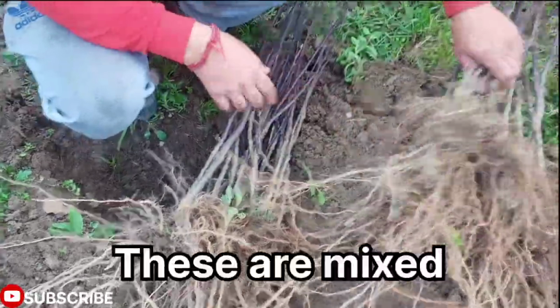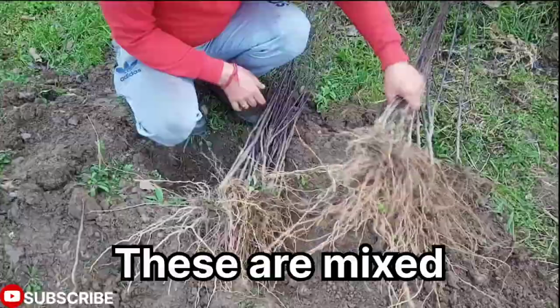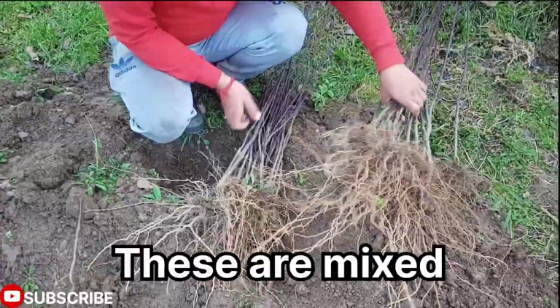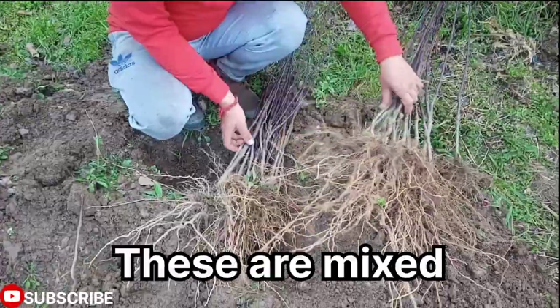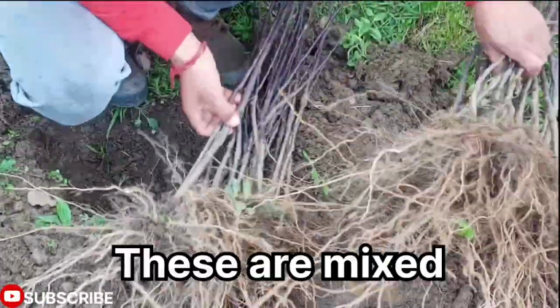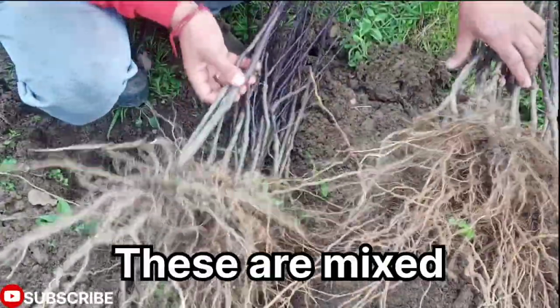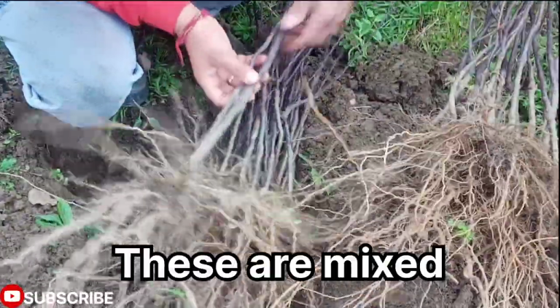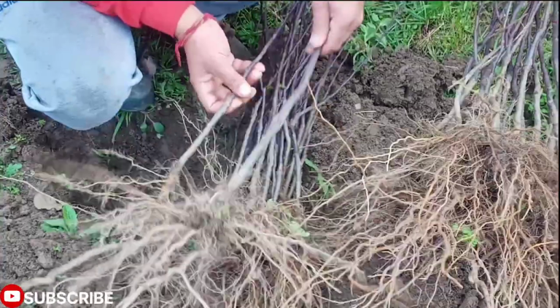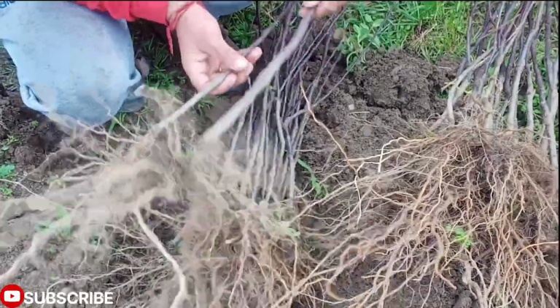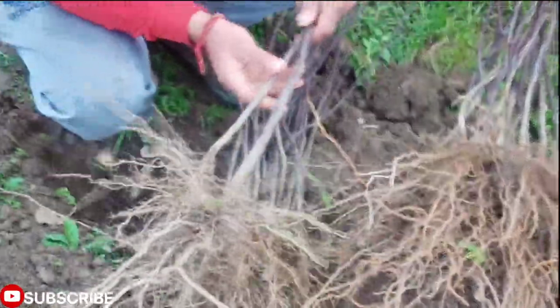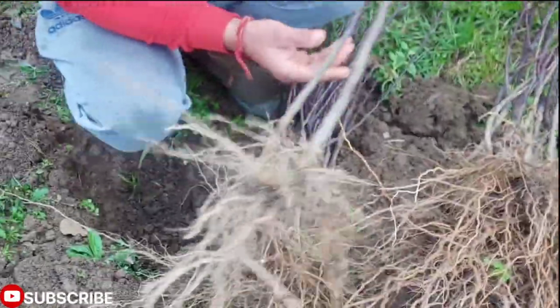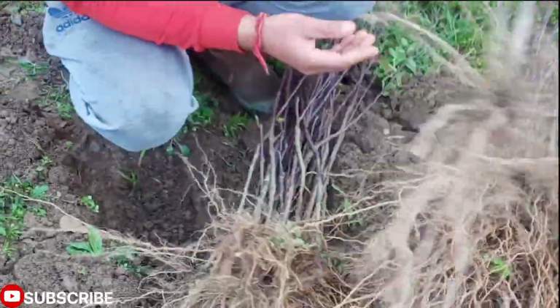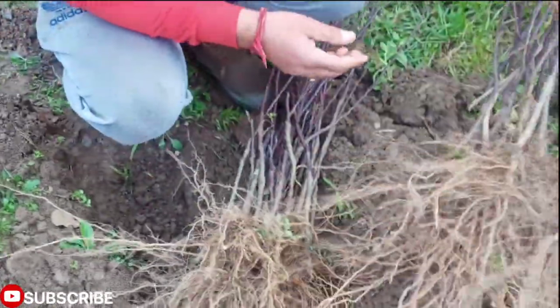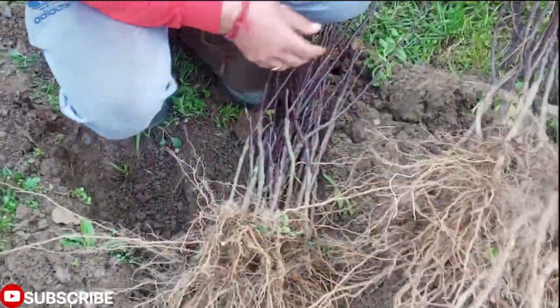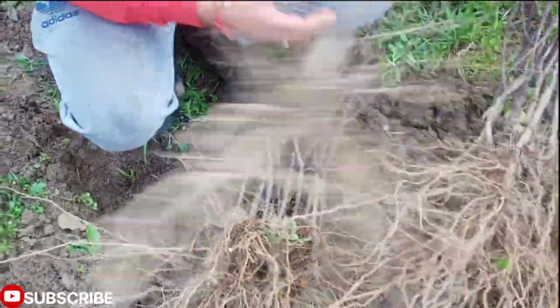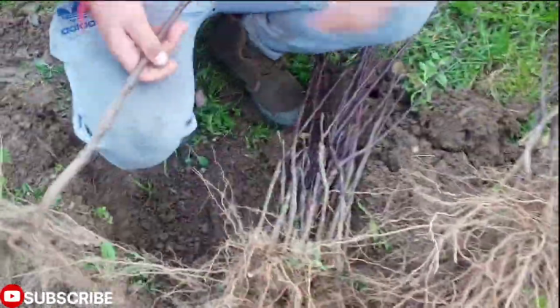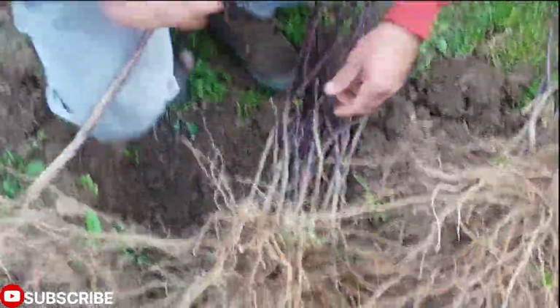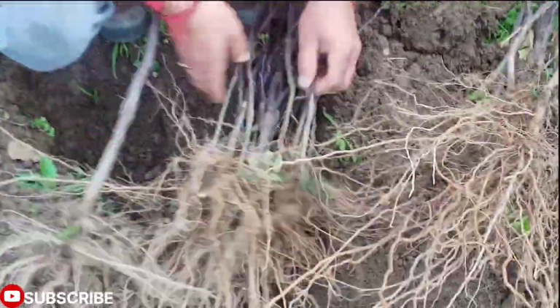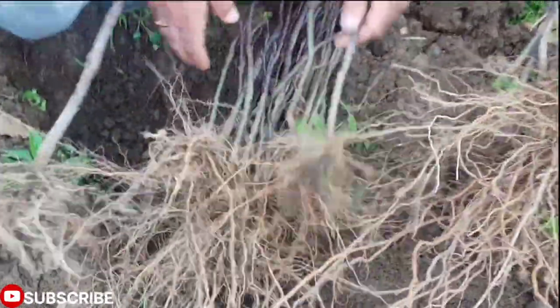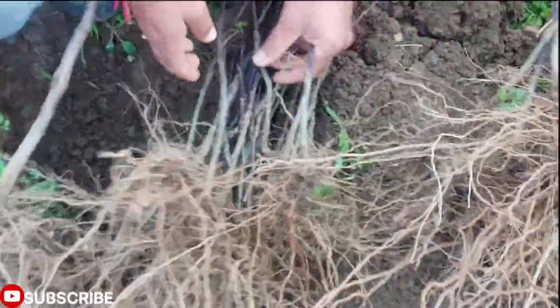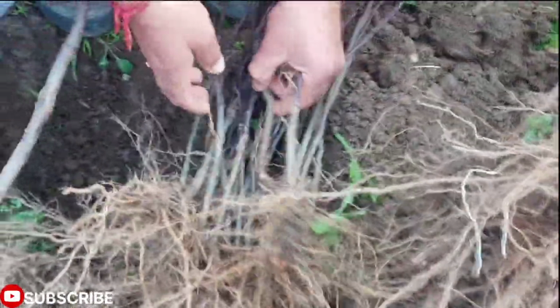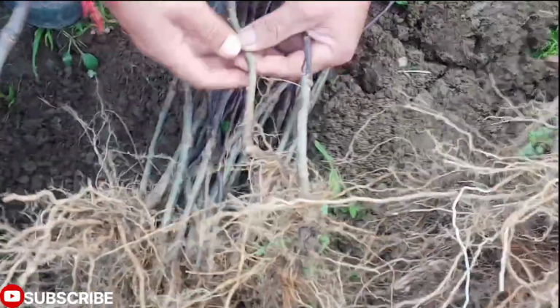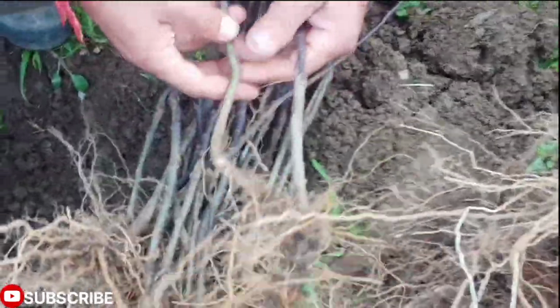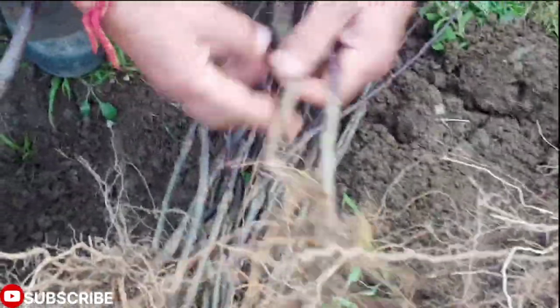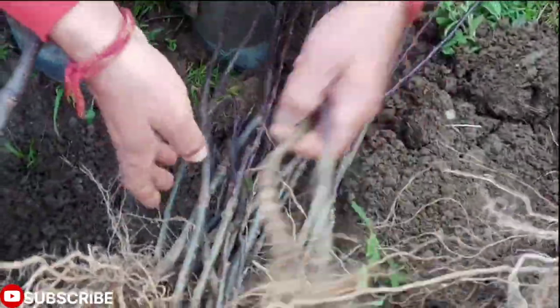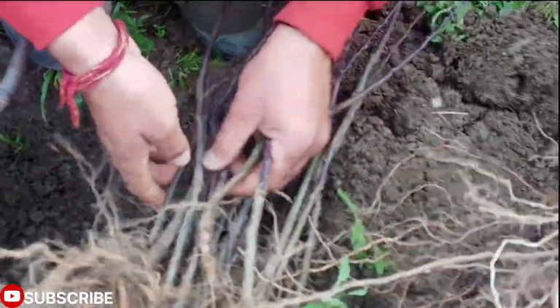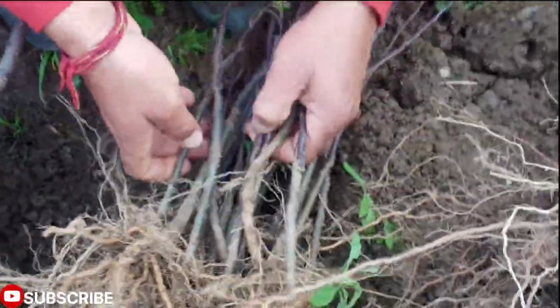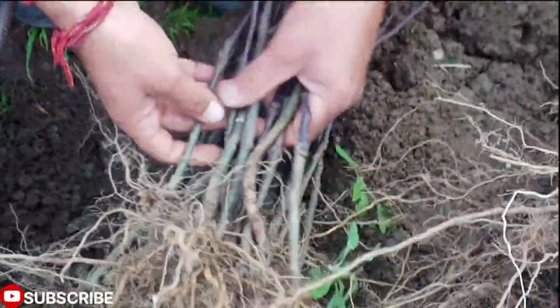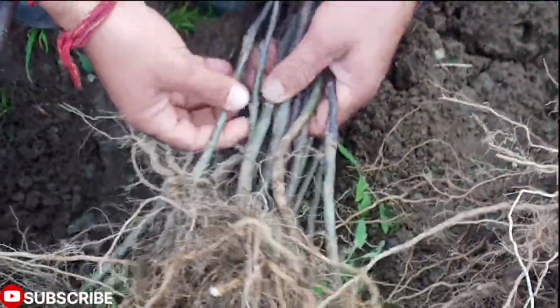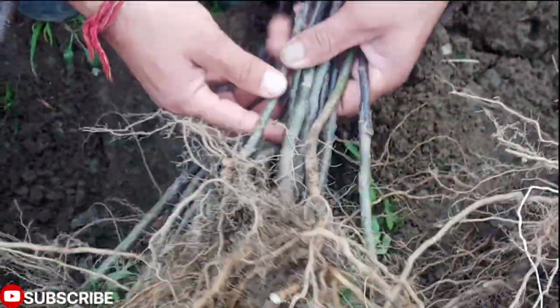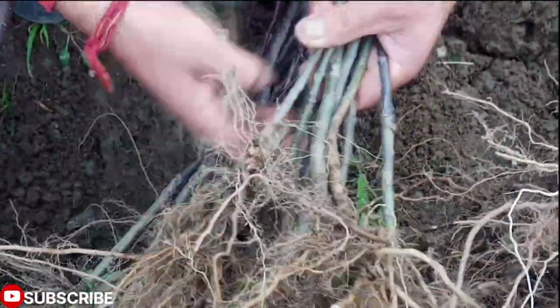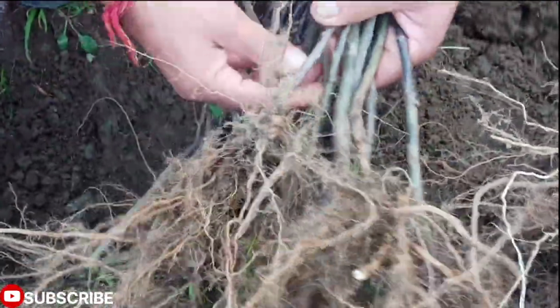It is dusty. It is itchy. It is a little bit dry, it is very dry.